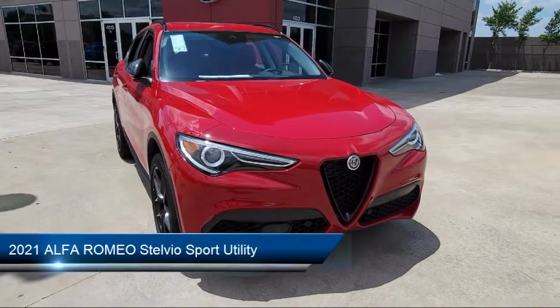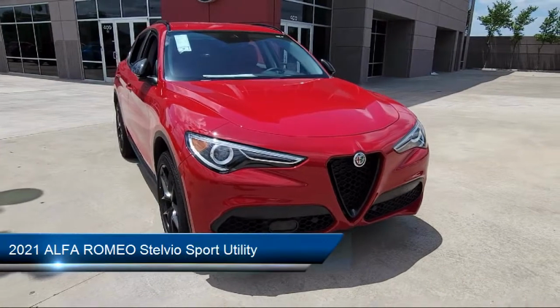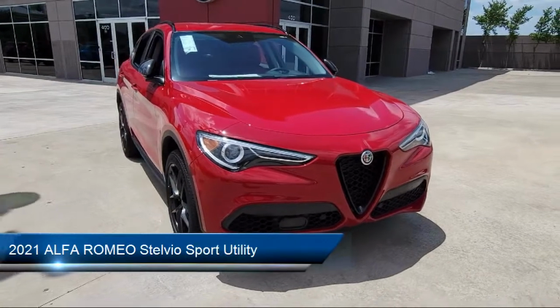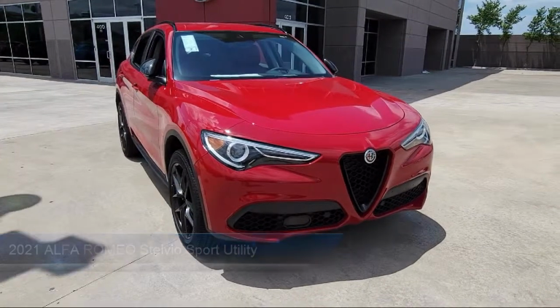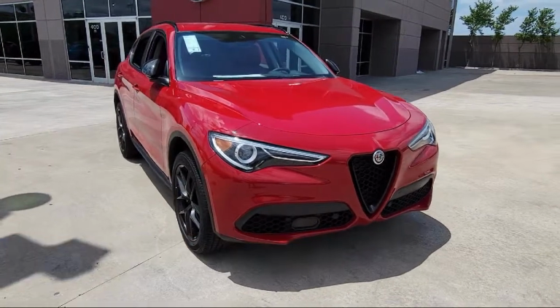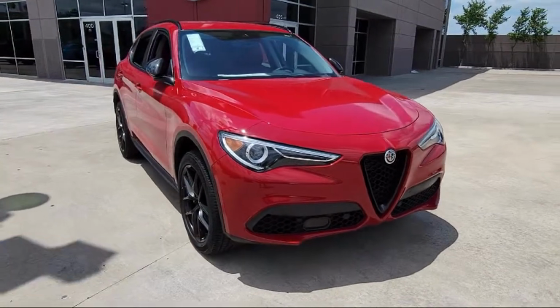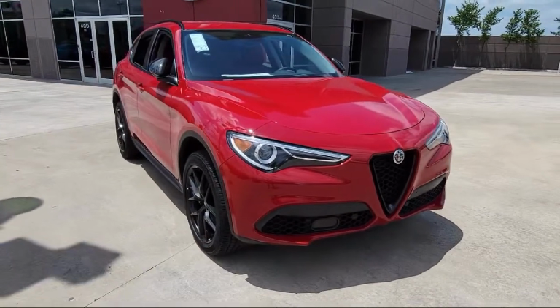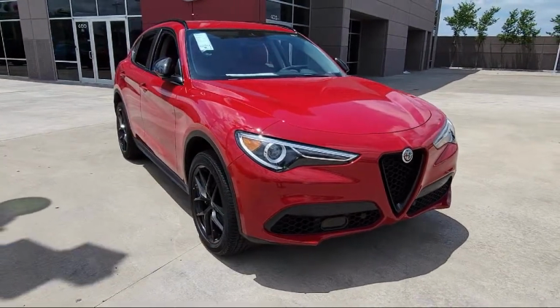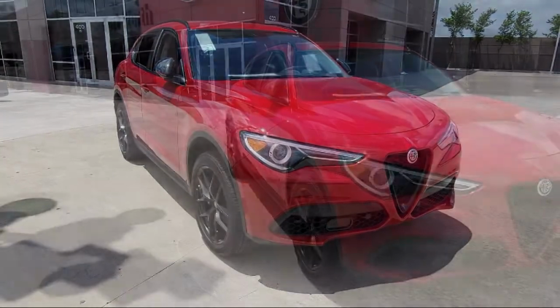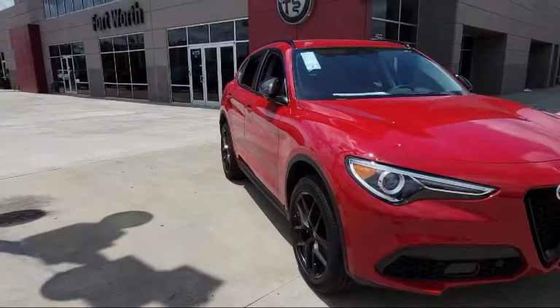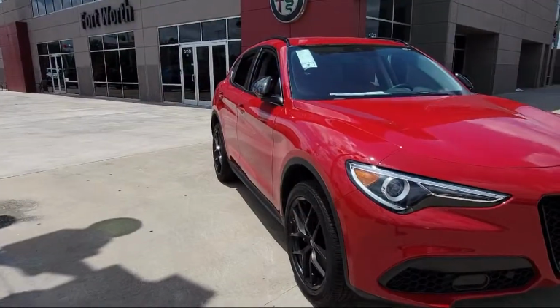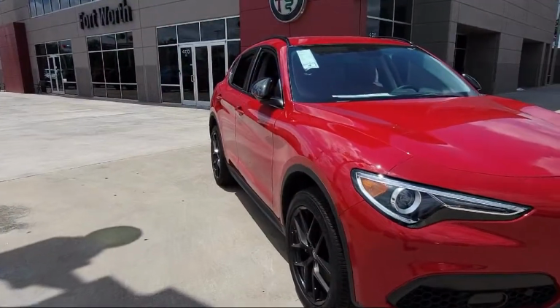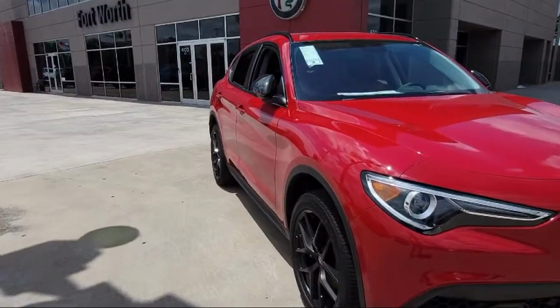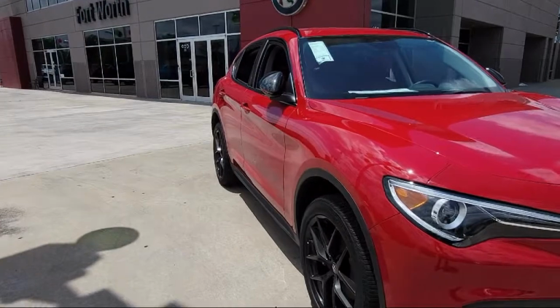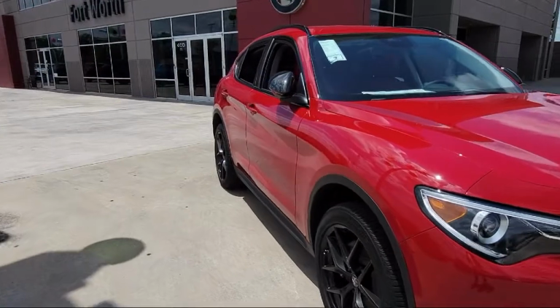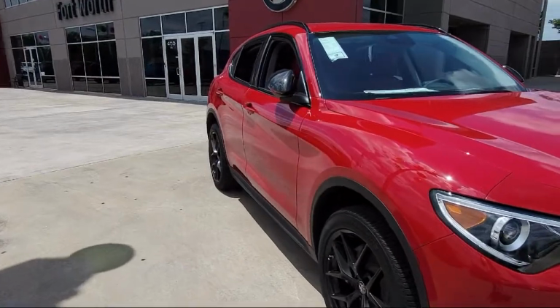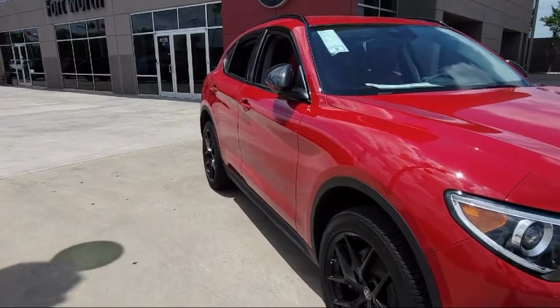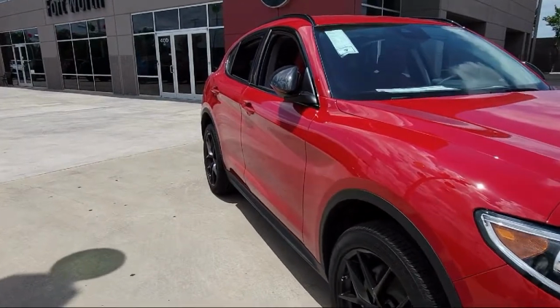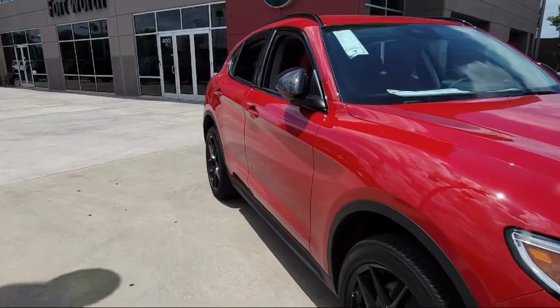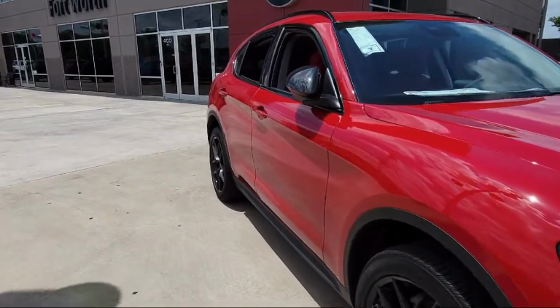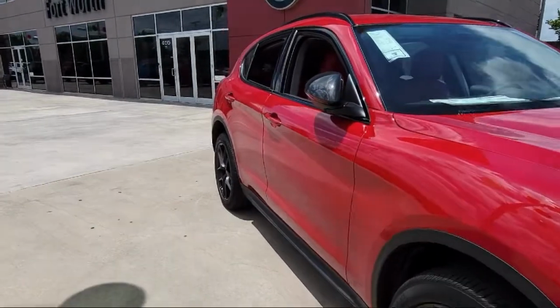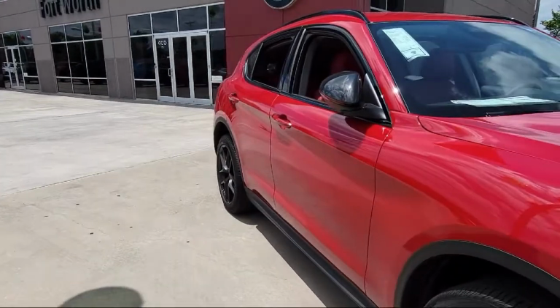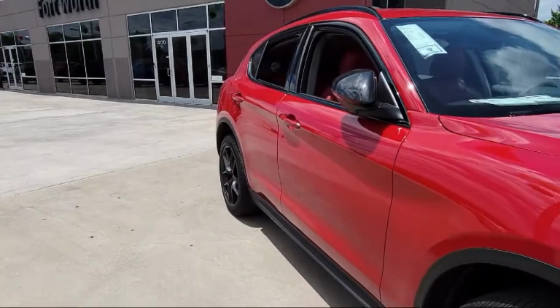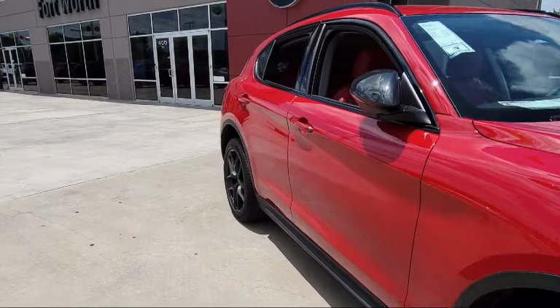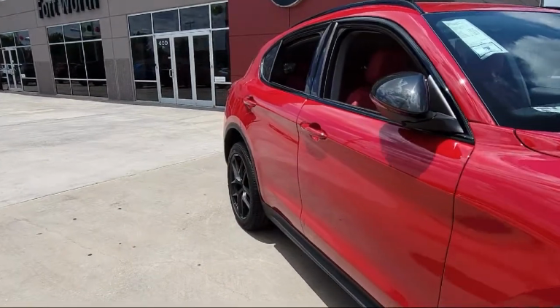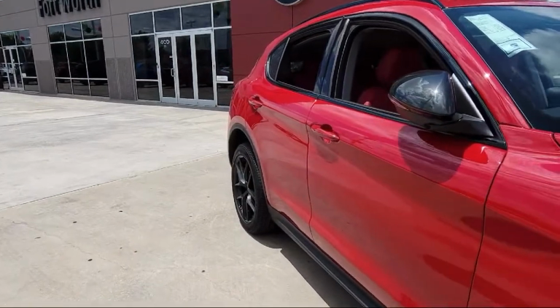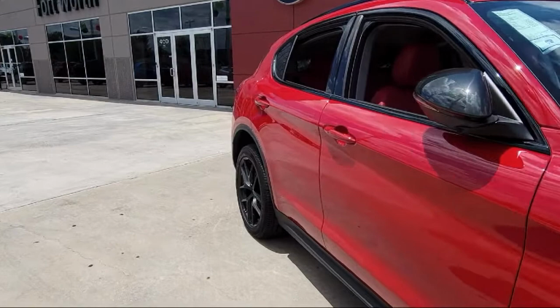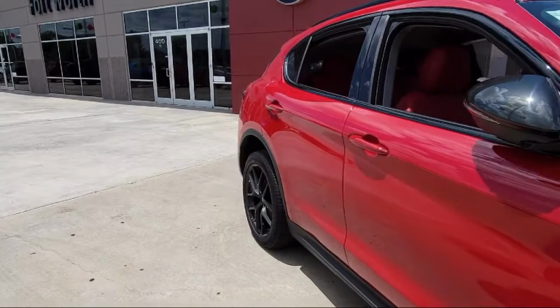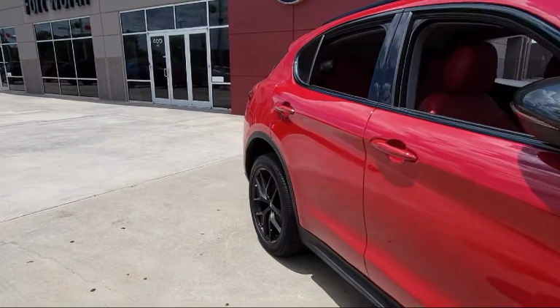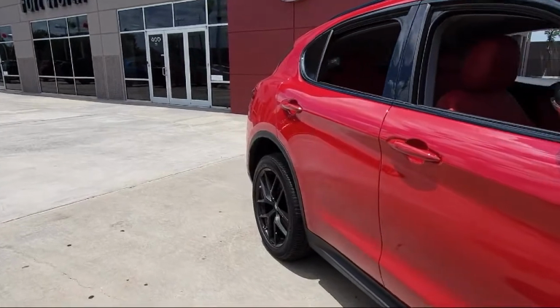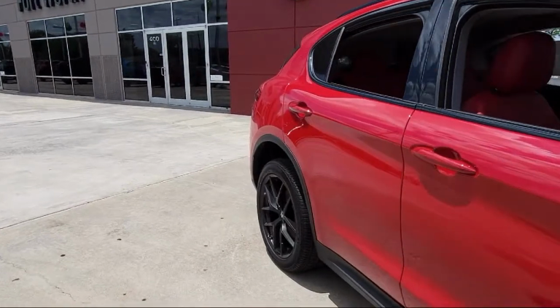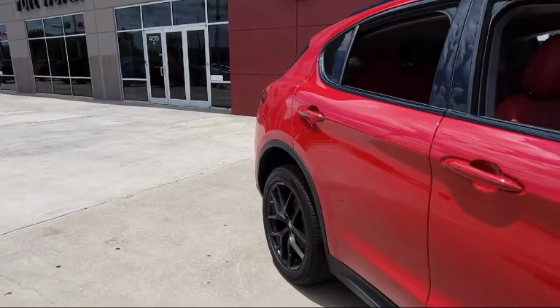Auto High Beam Headlamp Control, Bi-Xenon HID Headlamps, Dual Front Side Impact Airbags, Fully Automatic Headlights, and a Rear Spoiler.